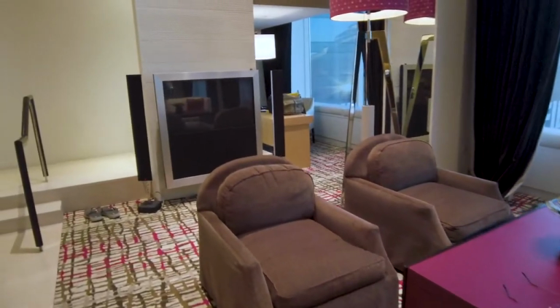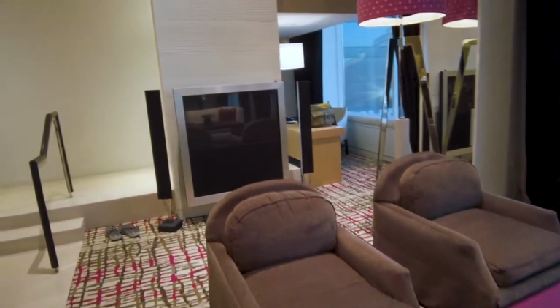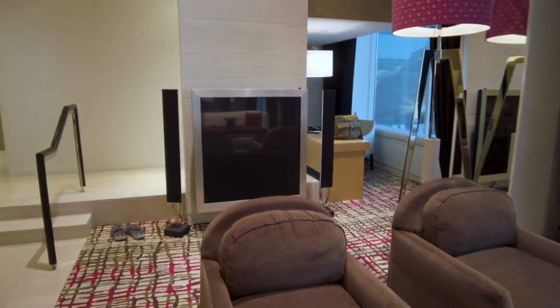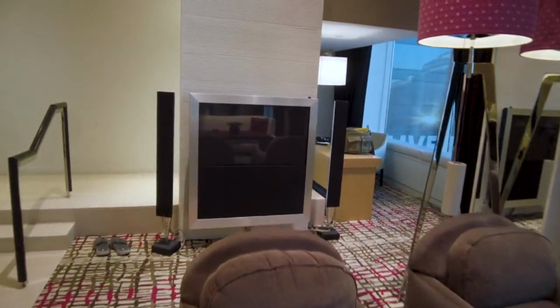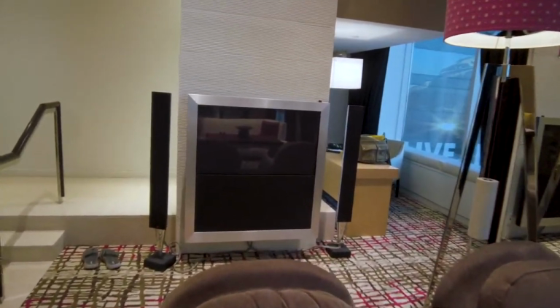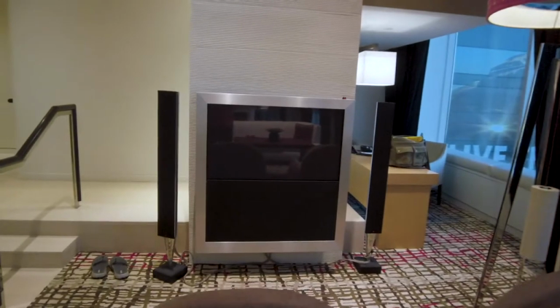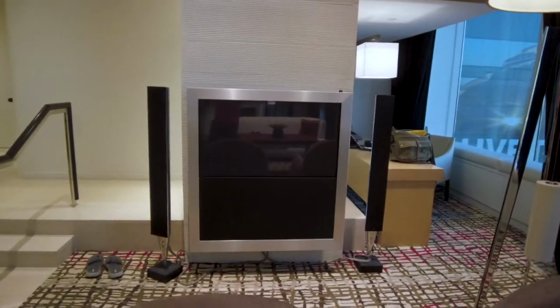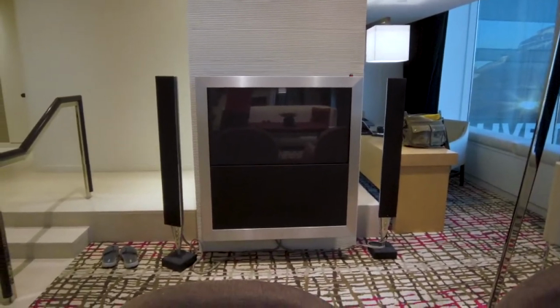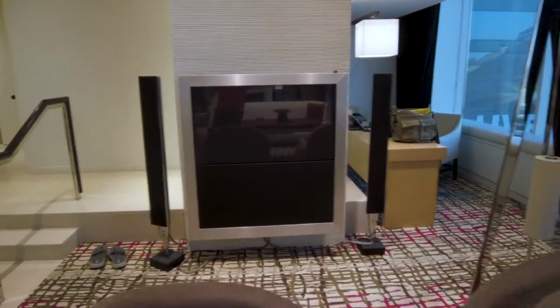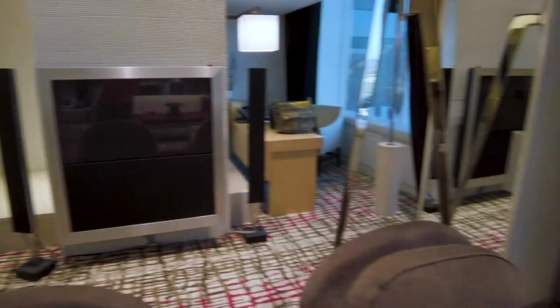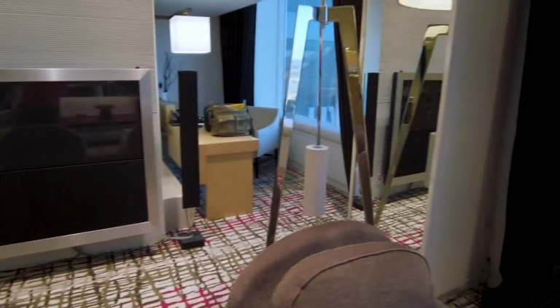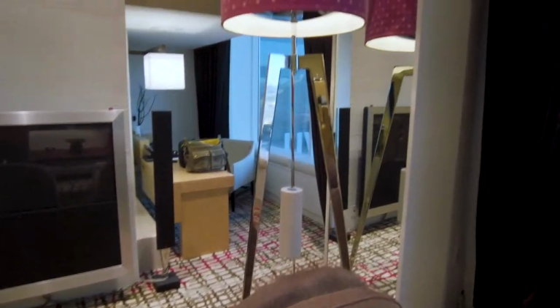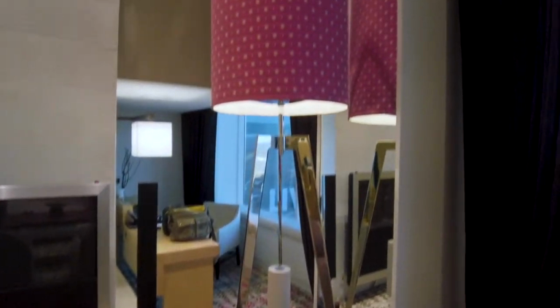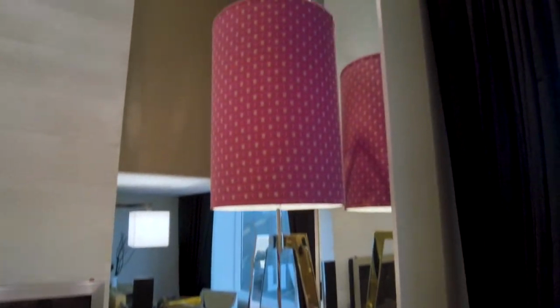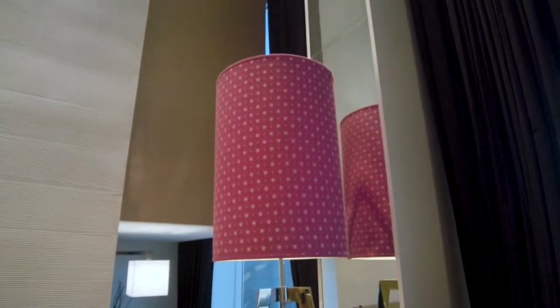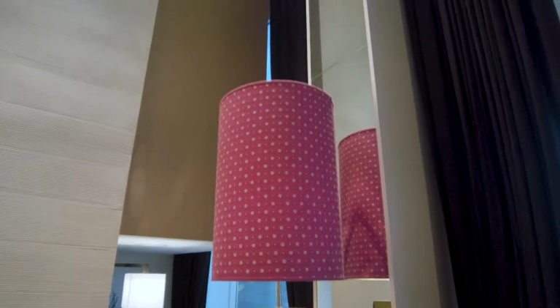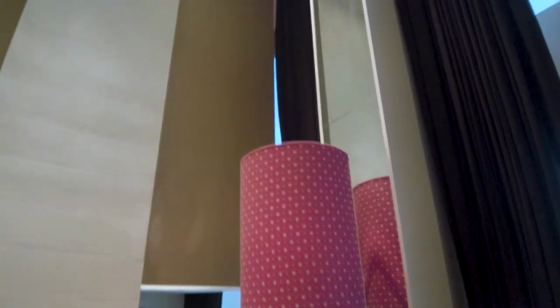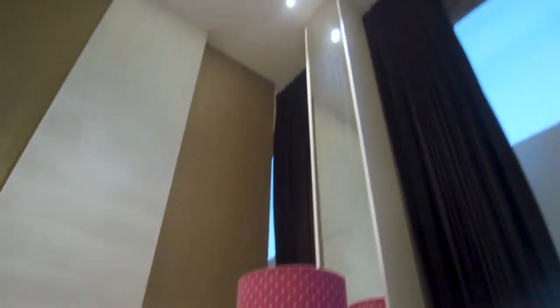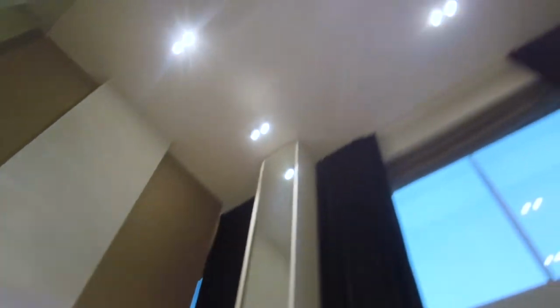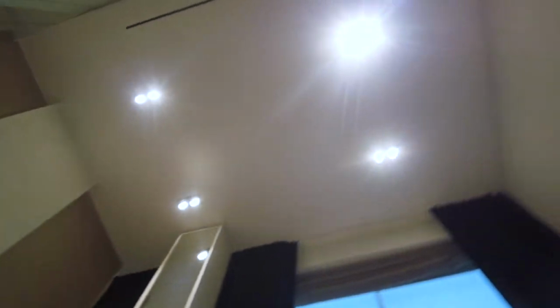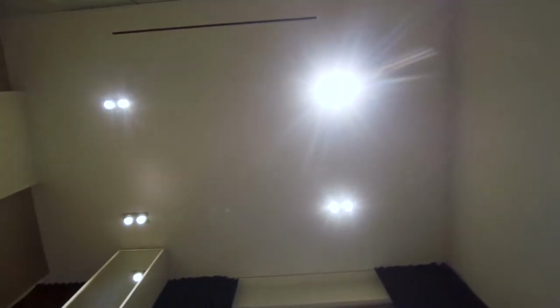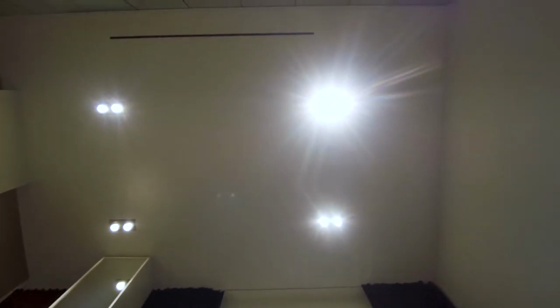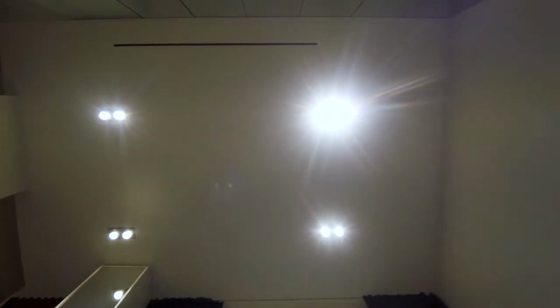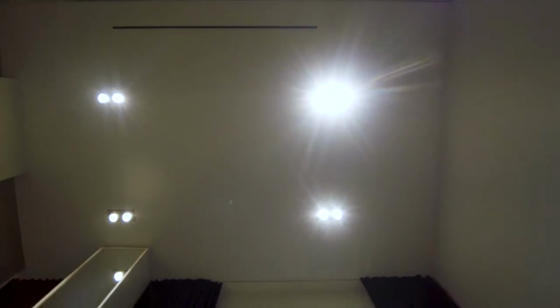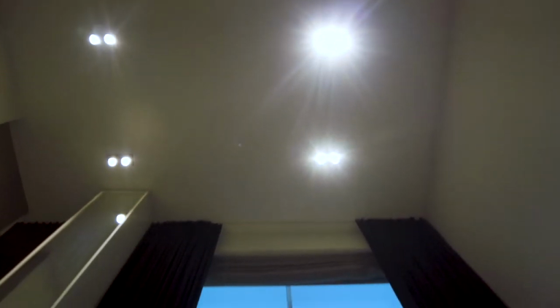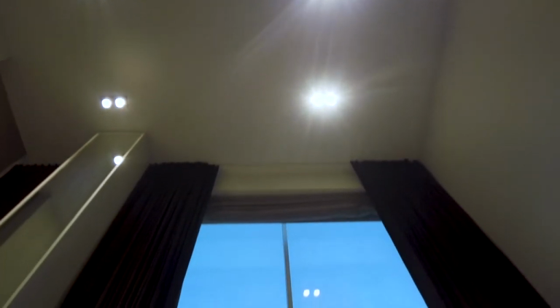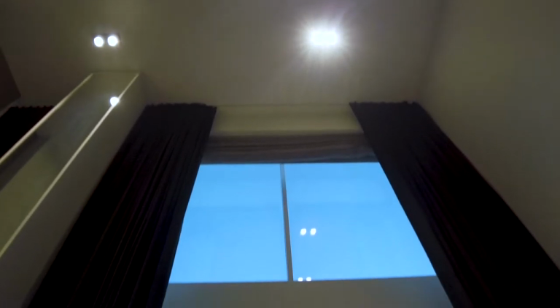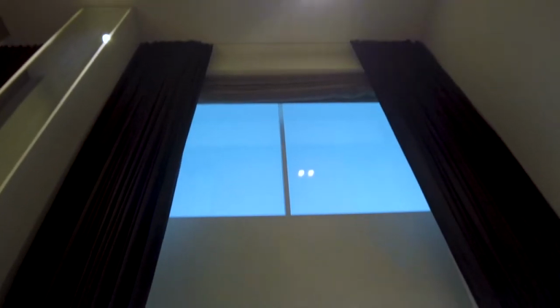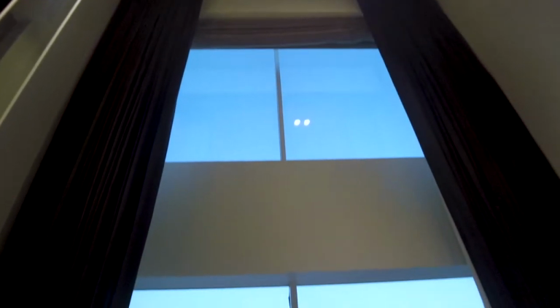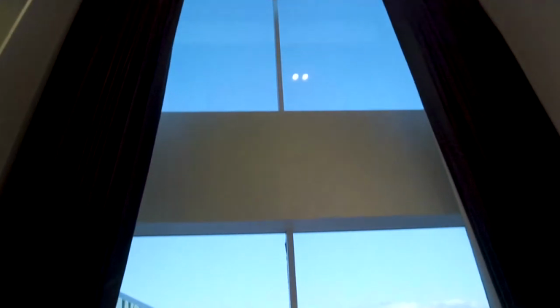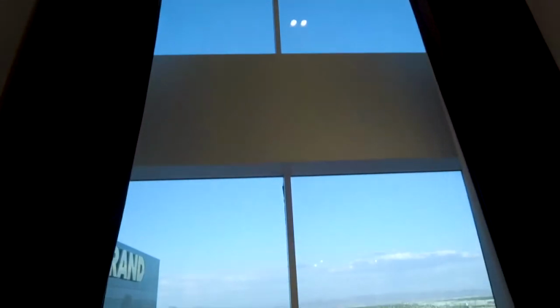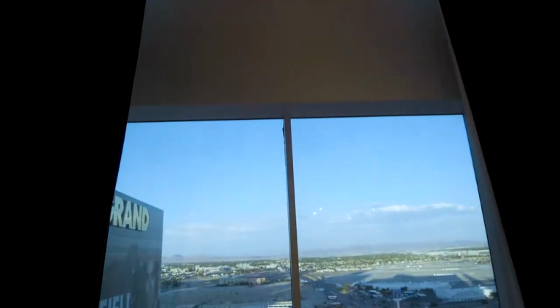Speakers right there, Bang & Olufsen. TV up to the ceilings — two-story. That is a loft, that's what that means boys and girls.